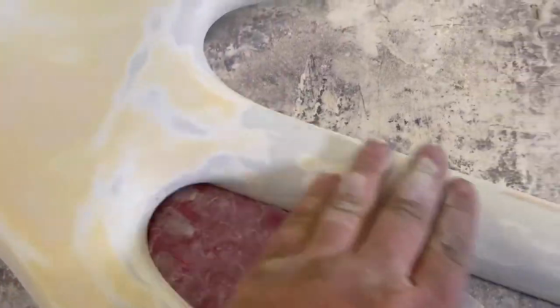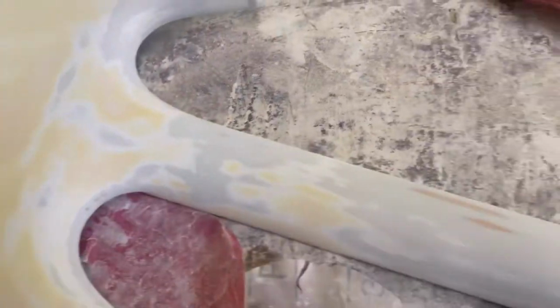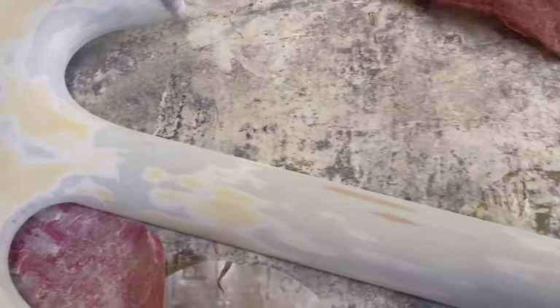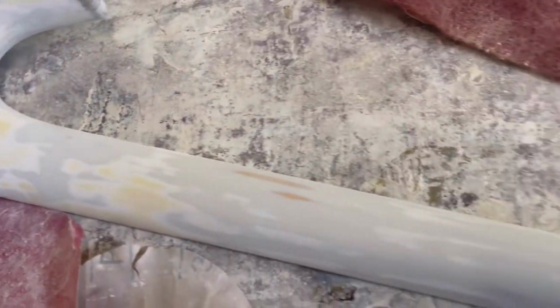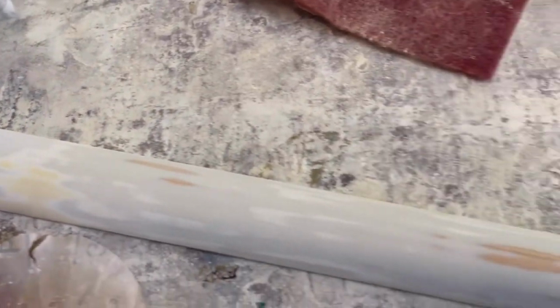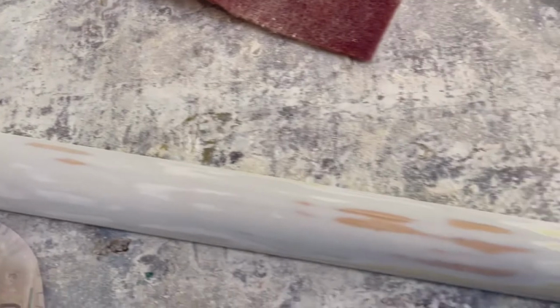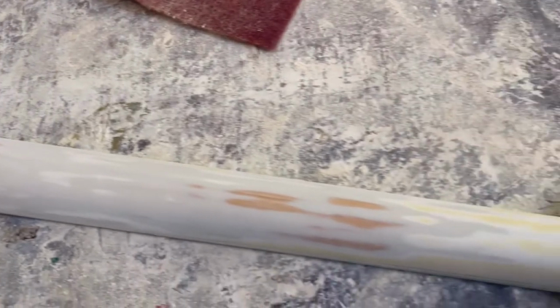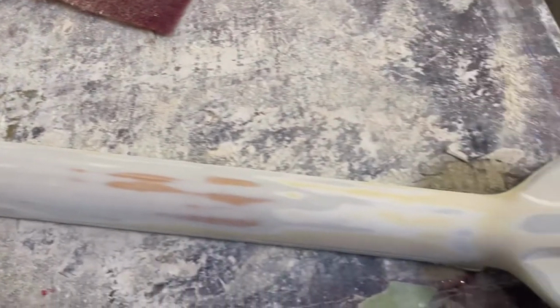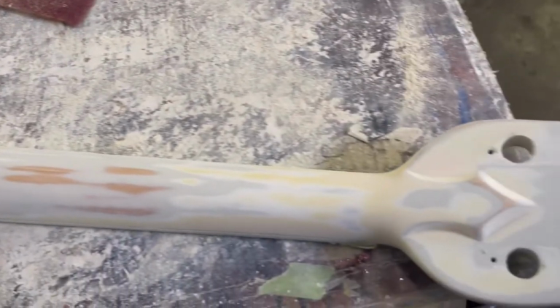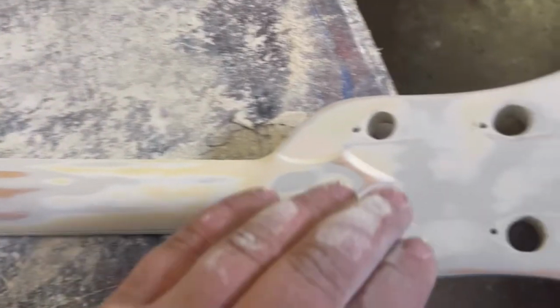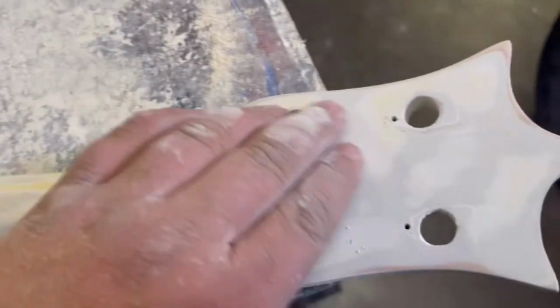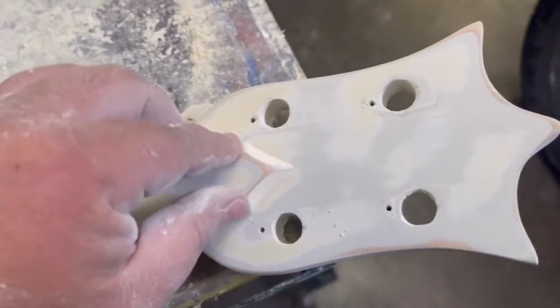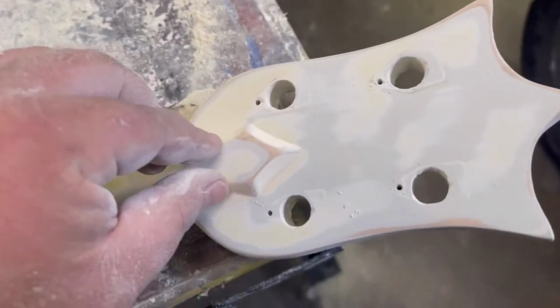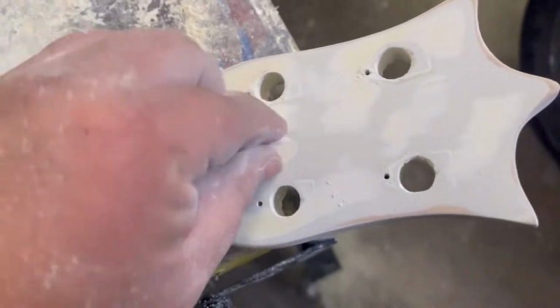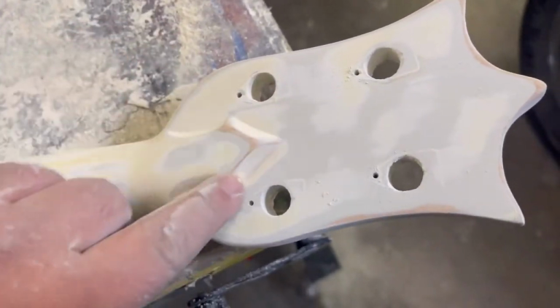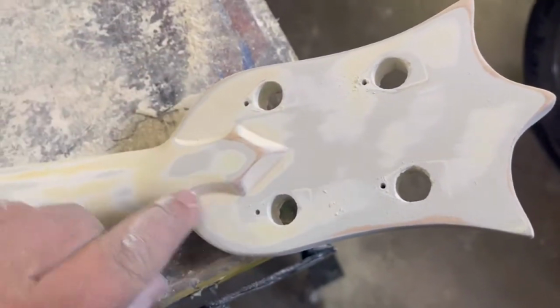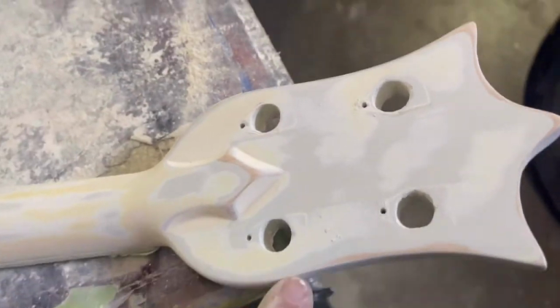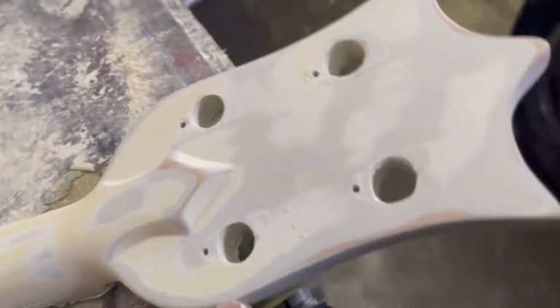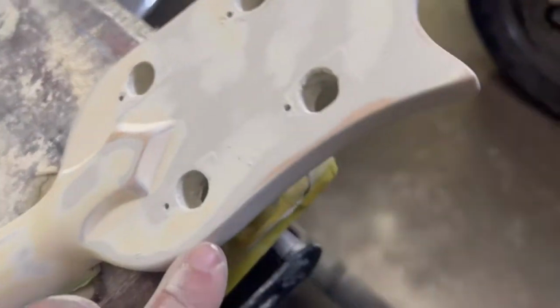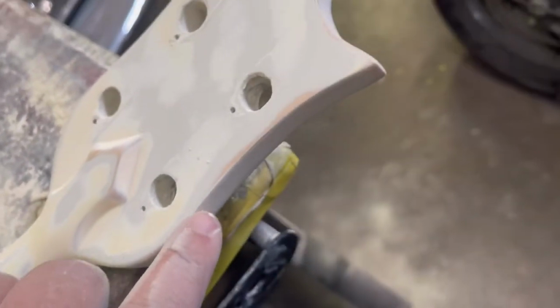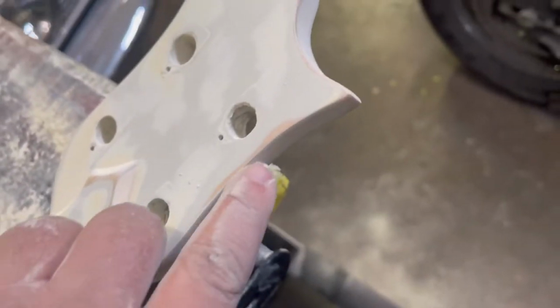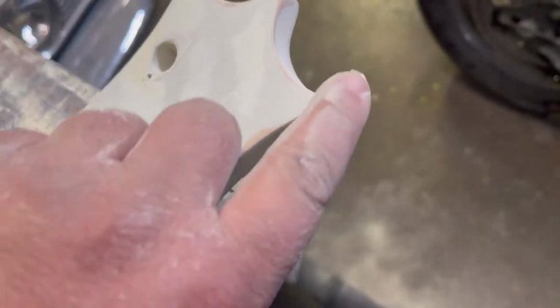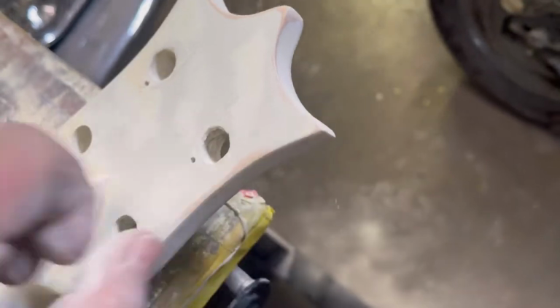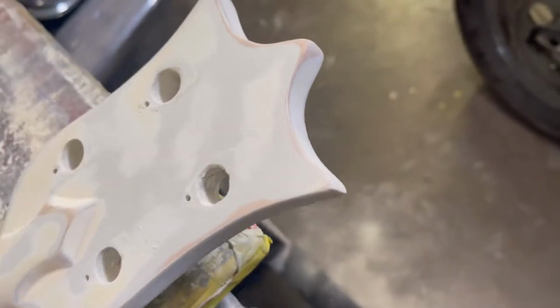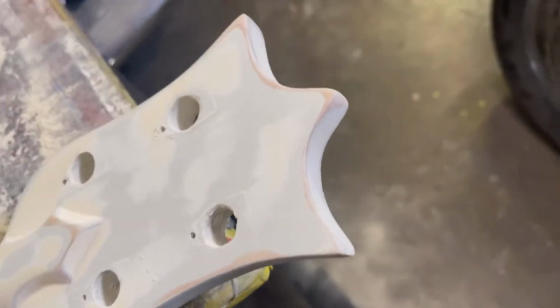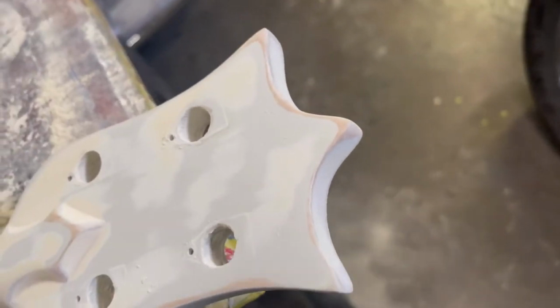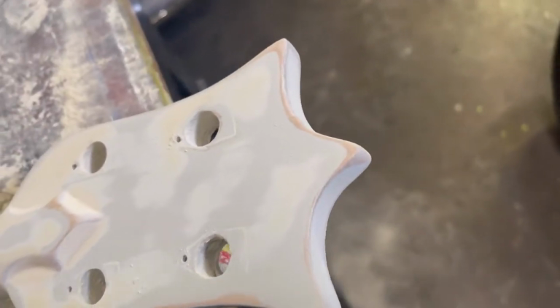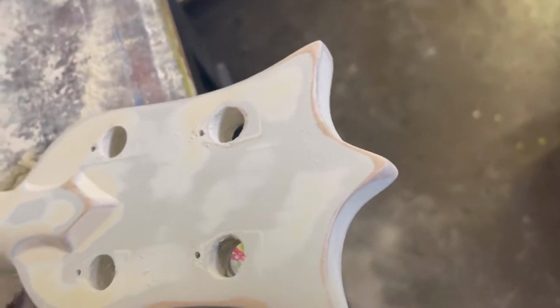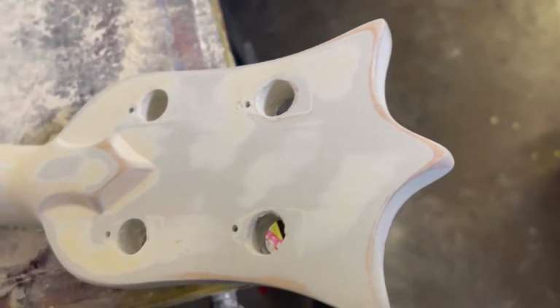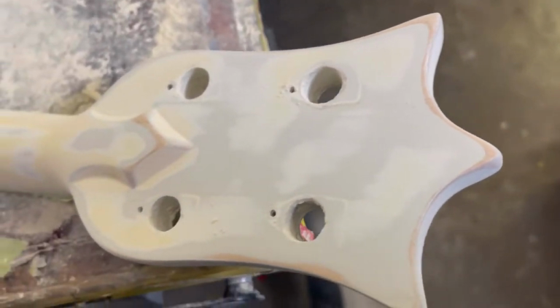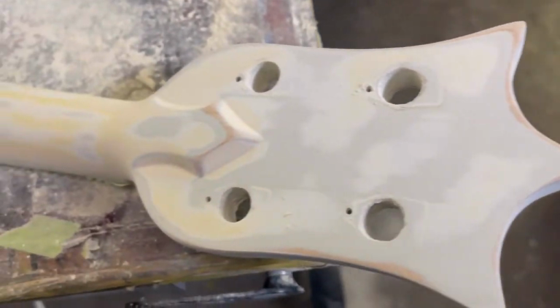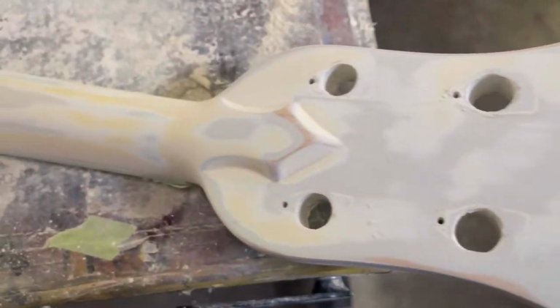Make sure it's all pretty even looking. When it comes to some of these edges, like right here, just try to keep it flat — I'm not trying to round anything off, I want to keep the wood like it is.